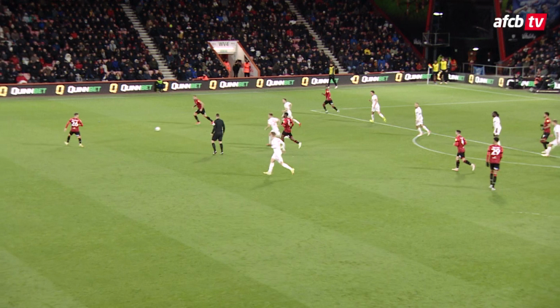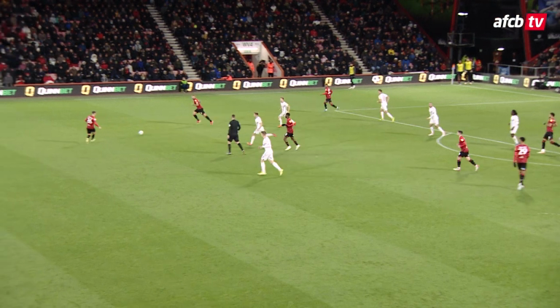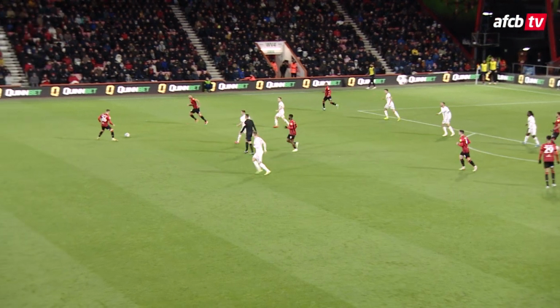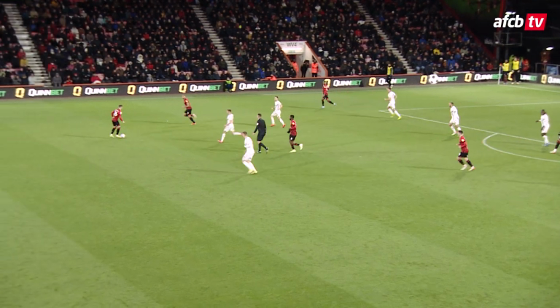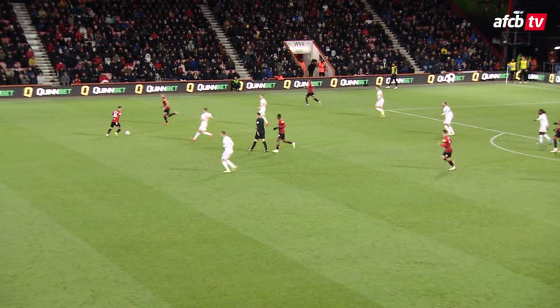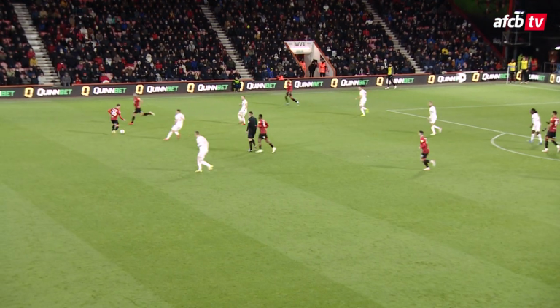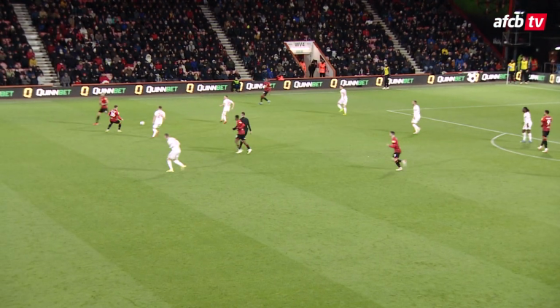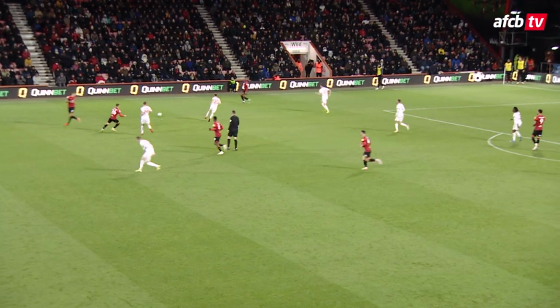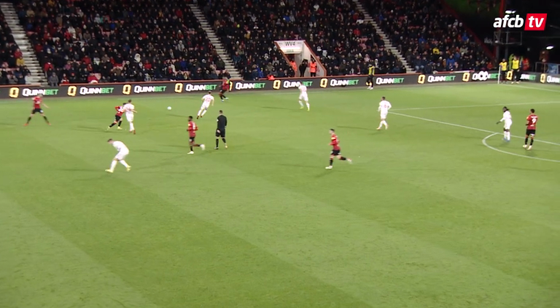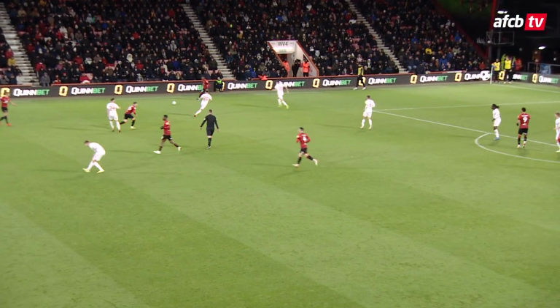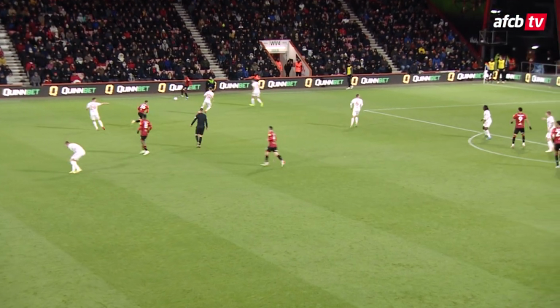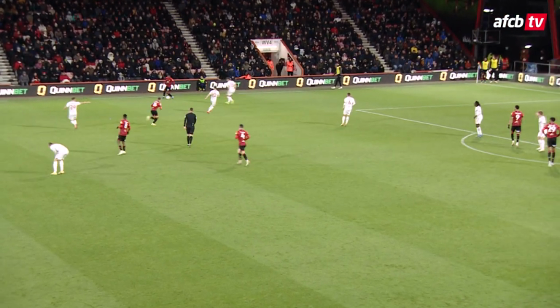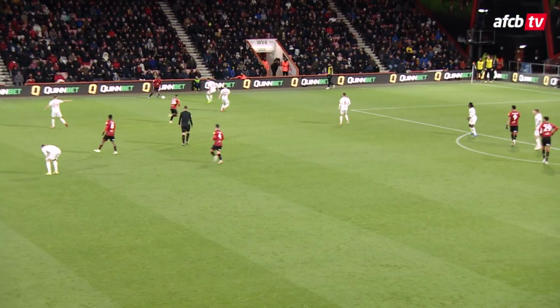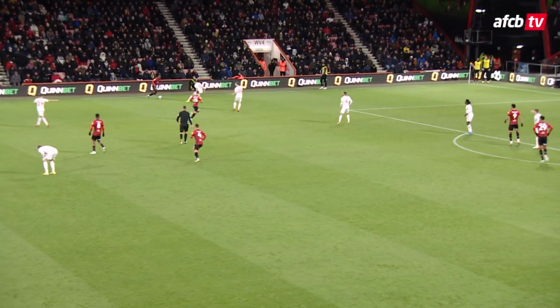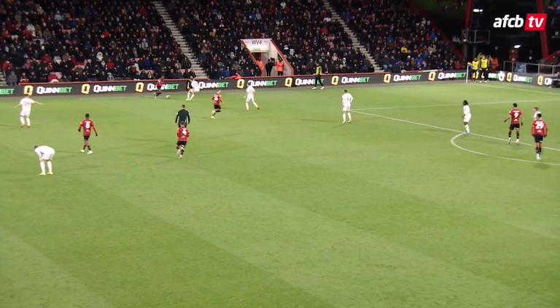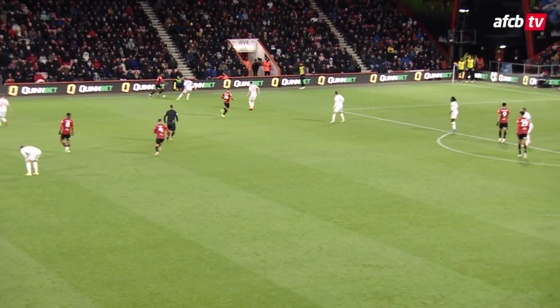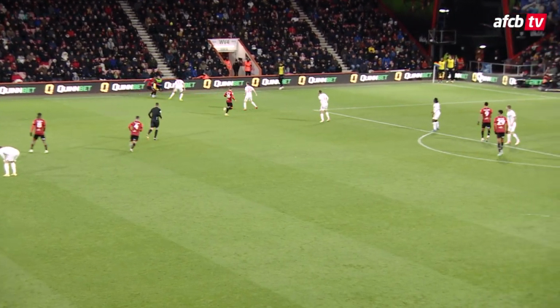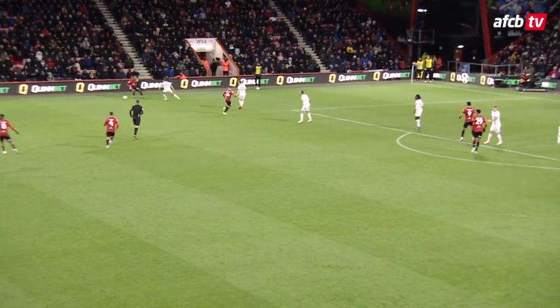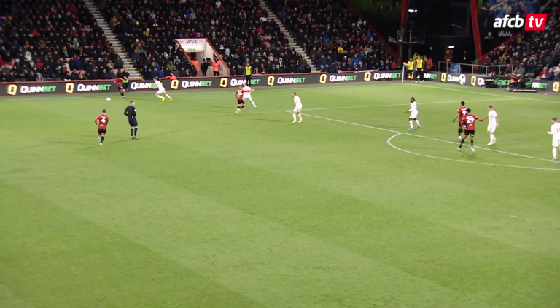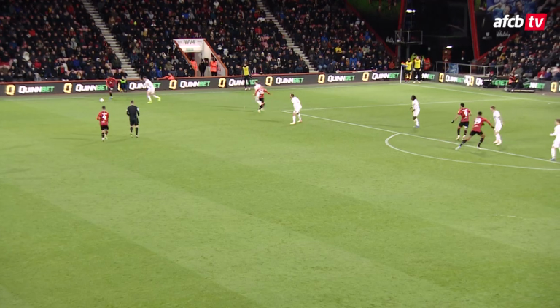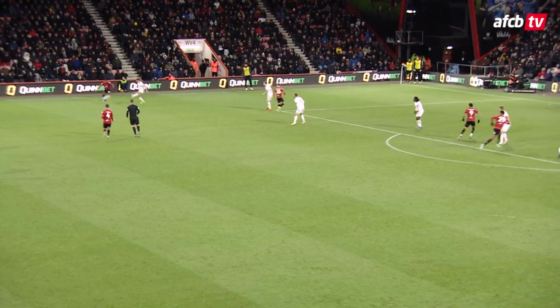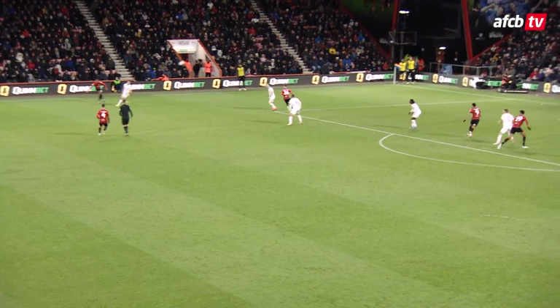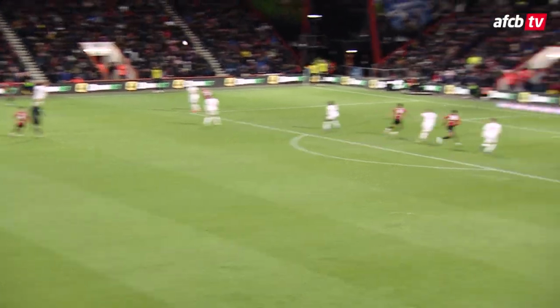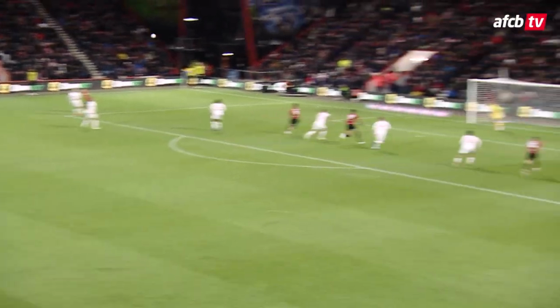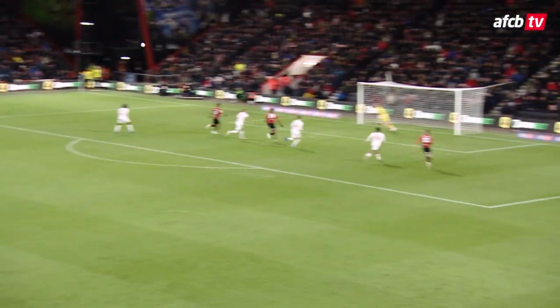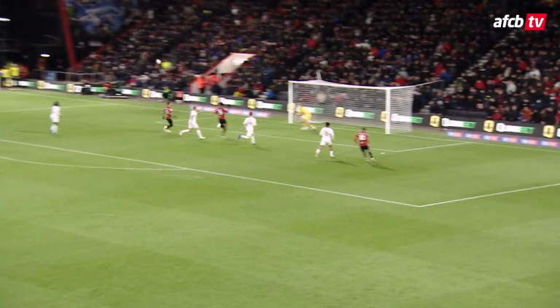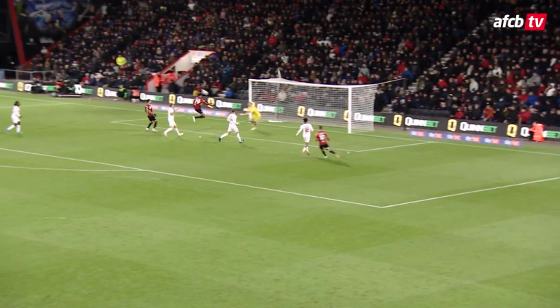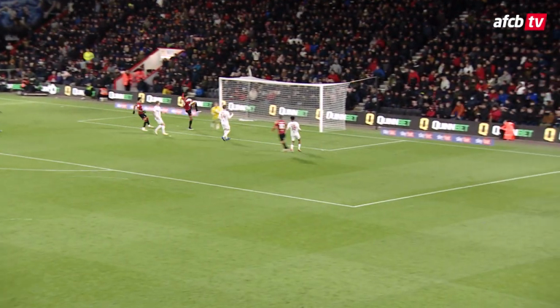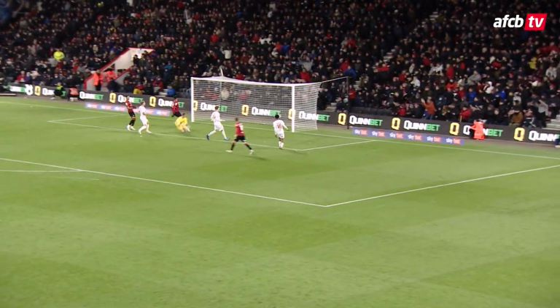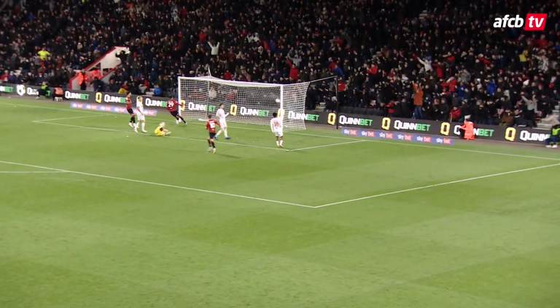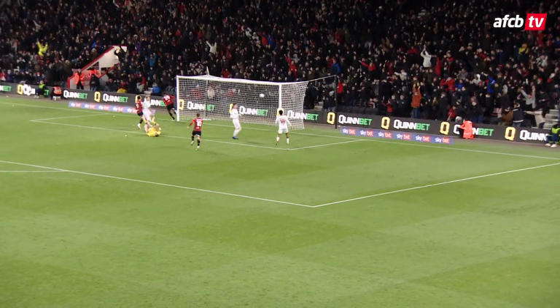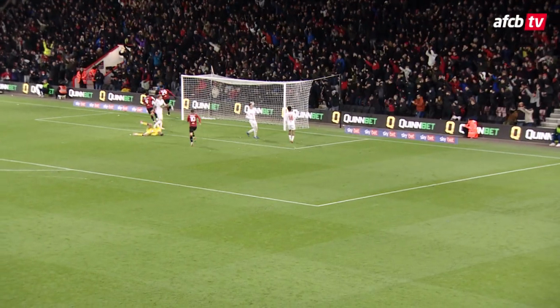Bounces out to Steve Cook, edge of the area, Bournemouth recycle the play to the left, down this near side. Jadon Anthony back onto his right foot, crosses early — that's in-swinging. Bang!